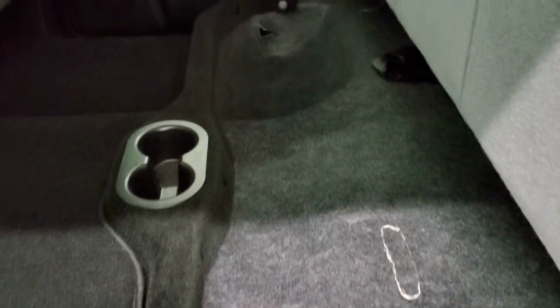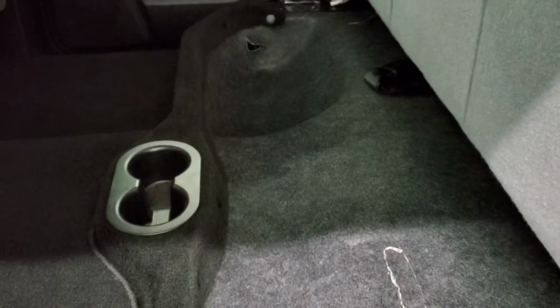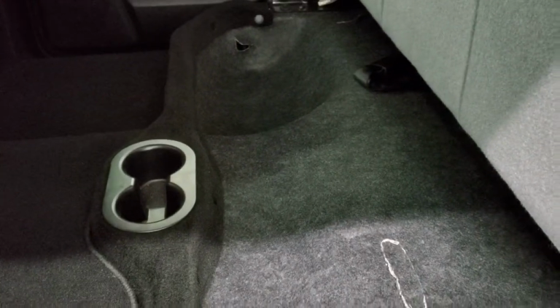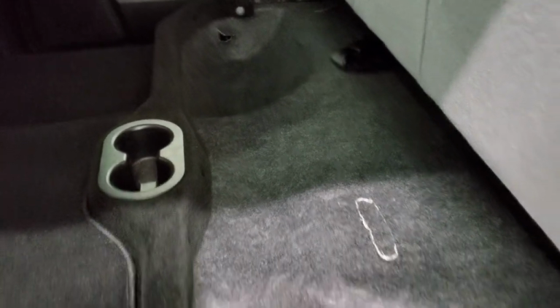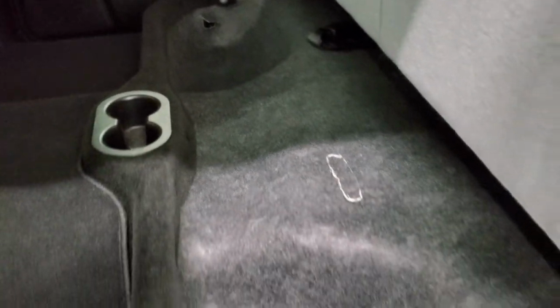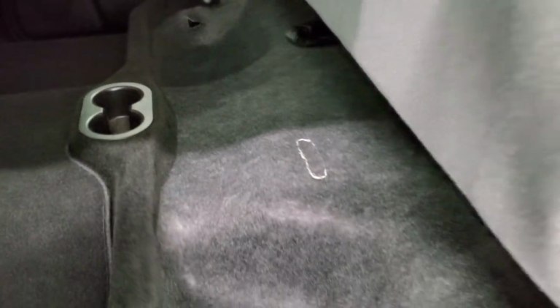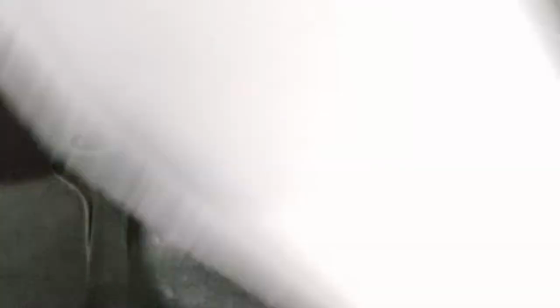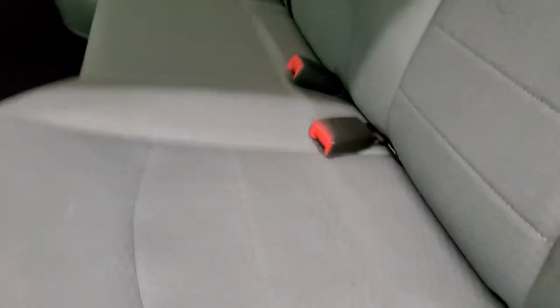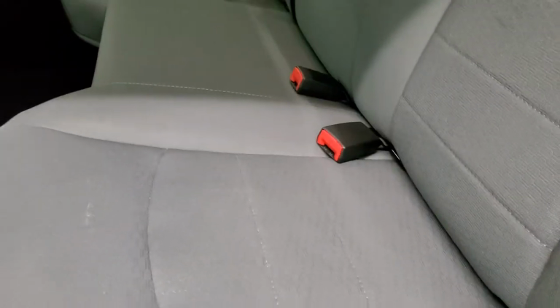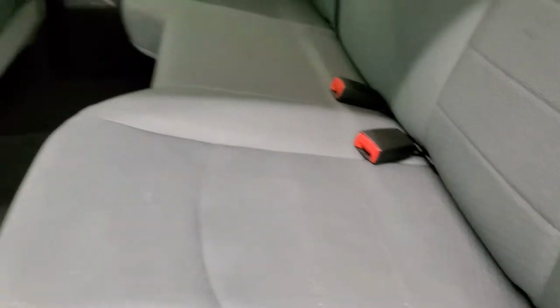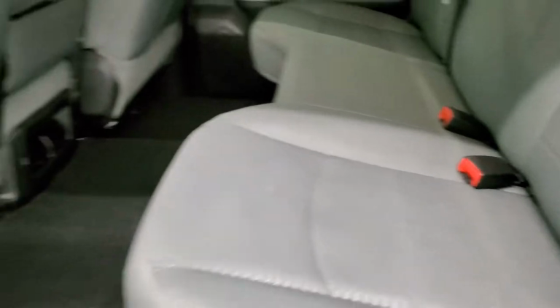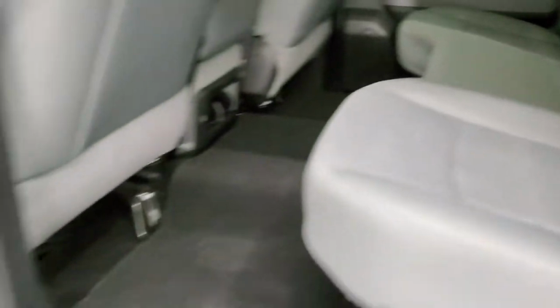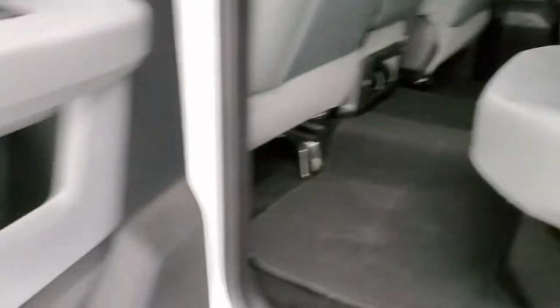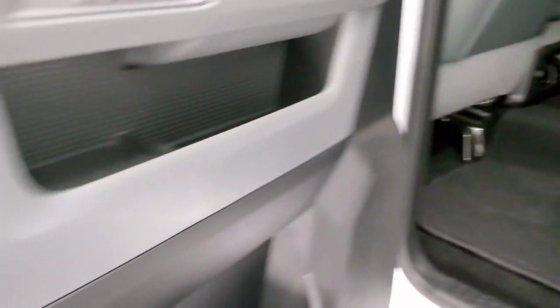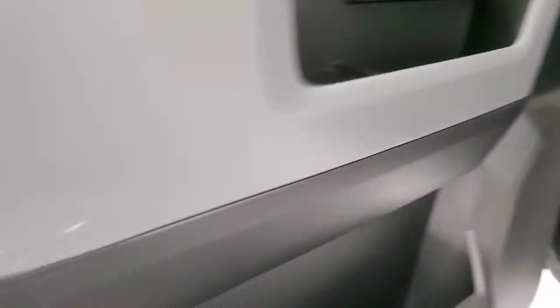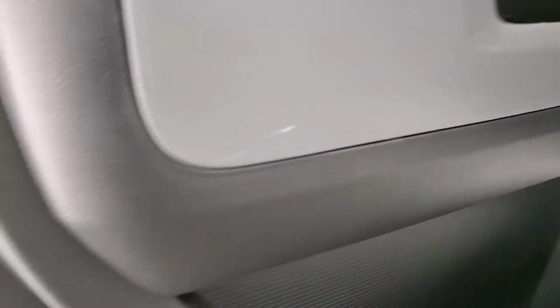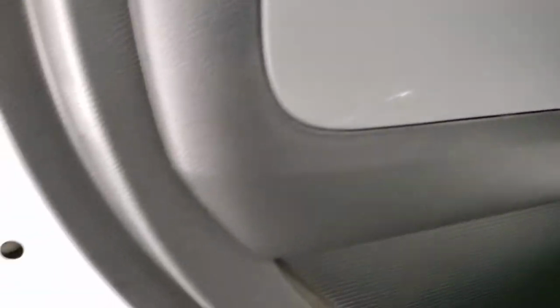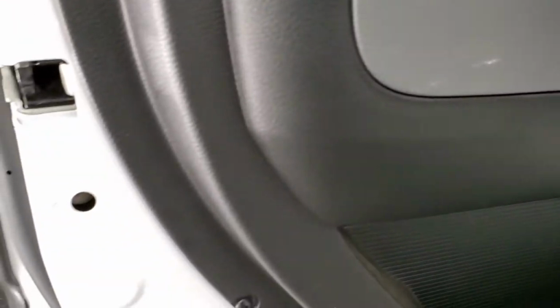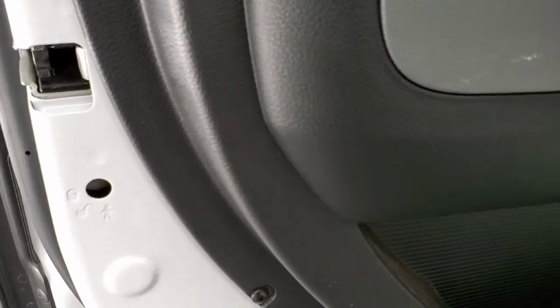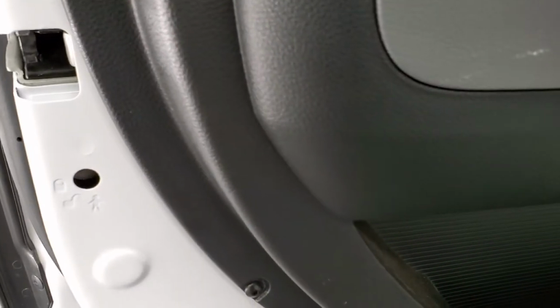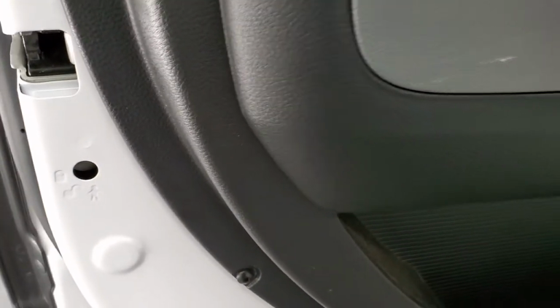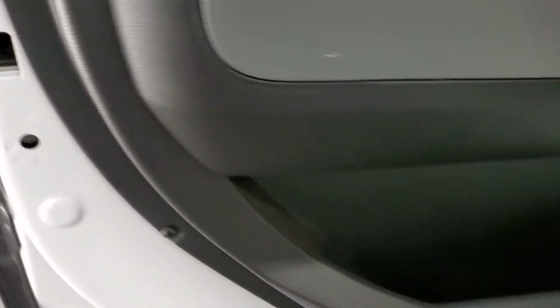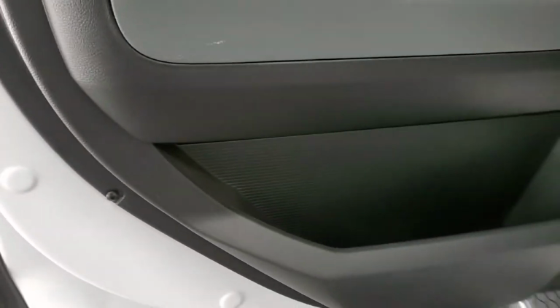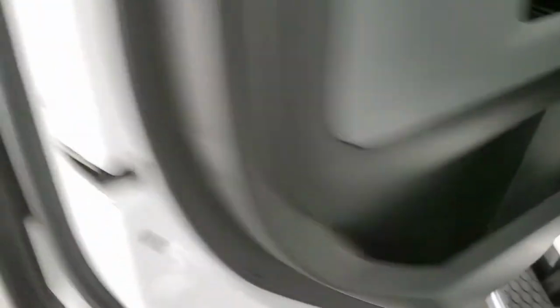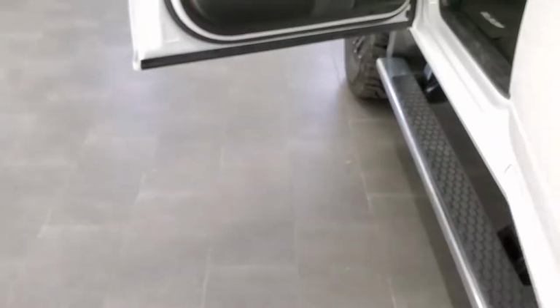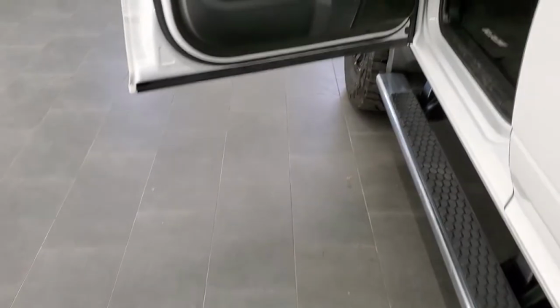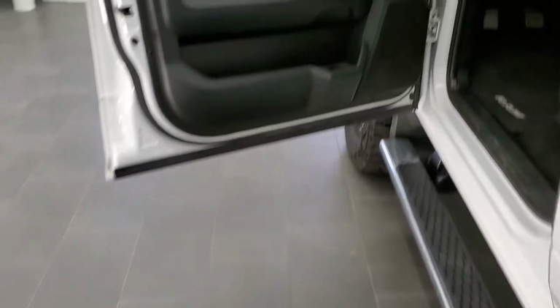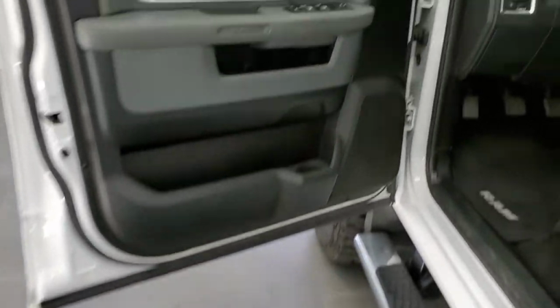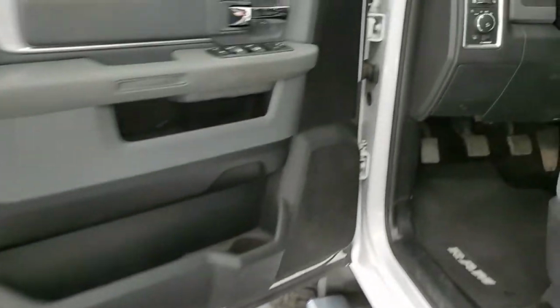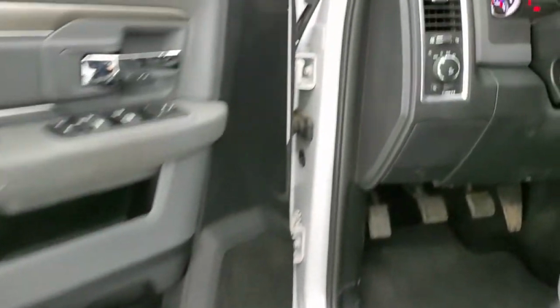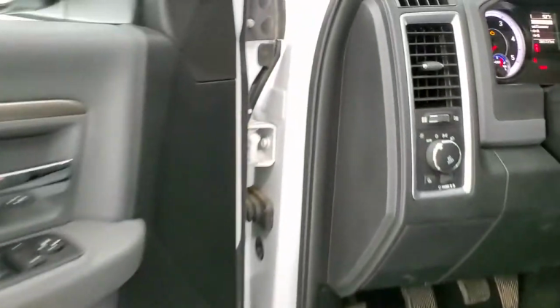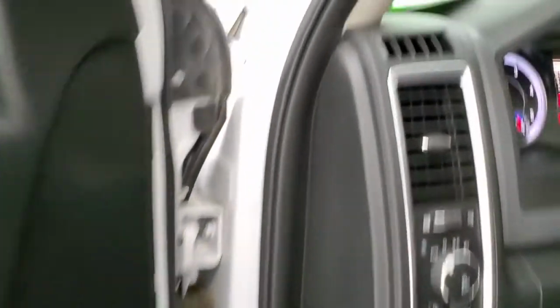You've got storage under the seats, cup holders back here — this thing's got everything. Child safety locks on the back doors. We'll start it up and take a quick look under the hood.